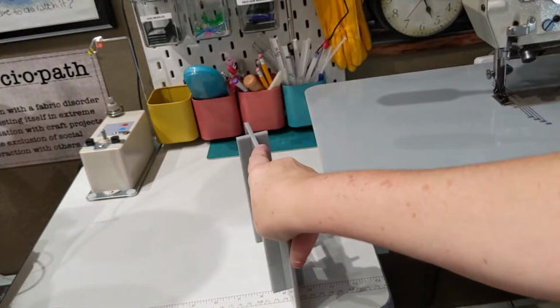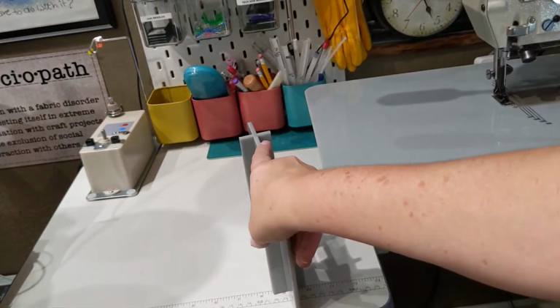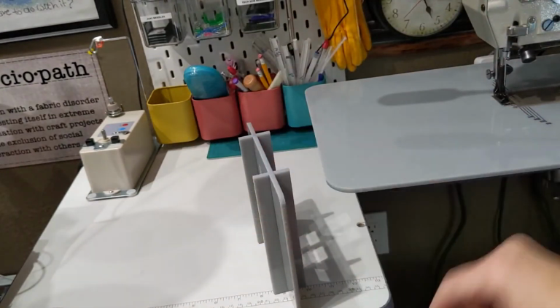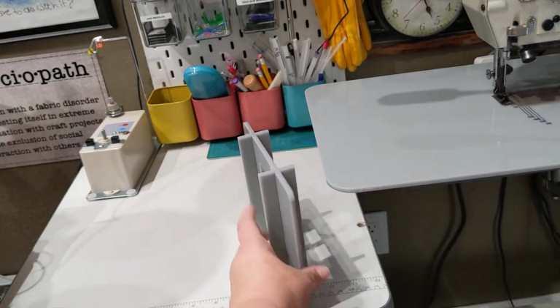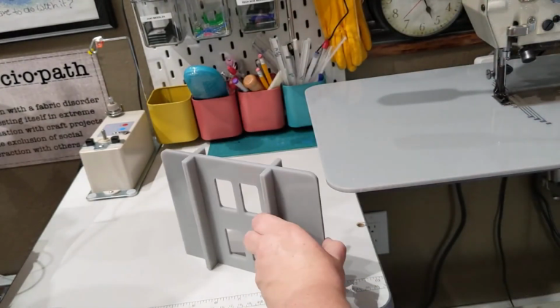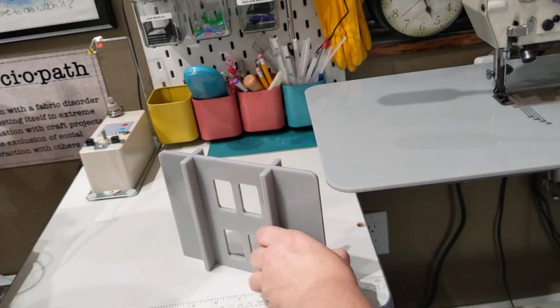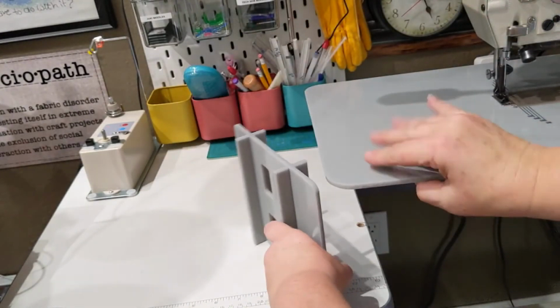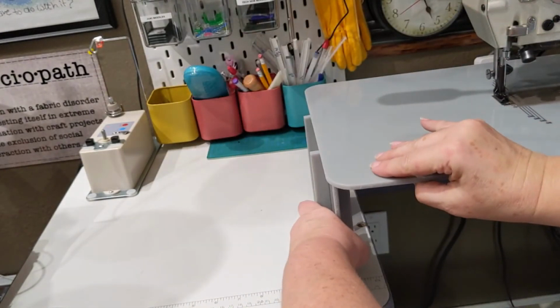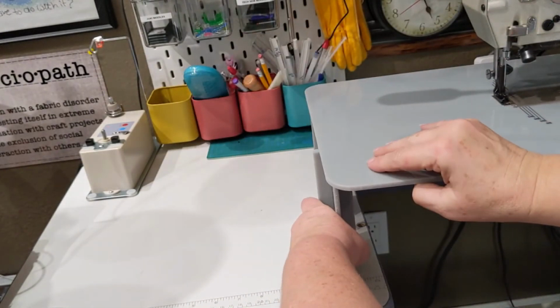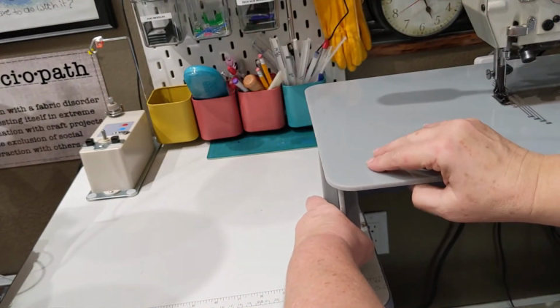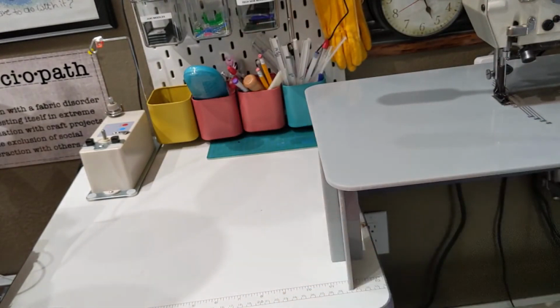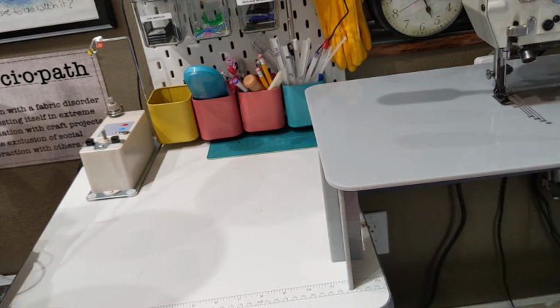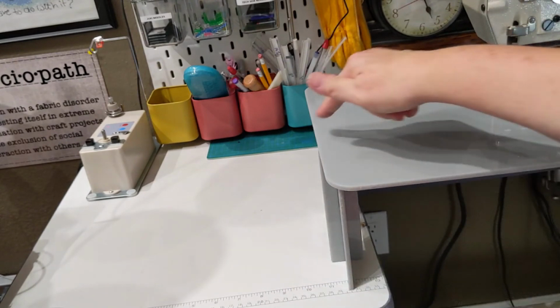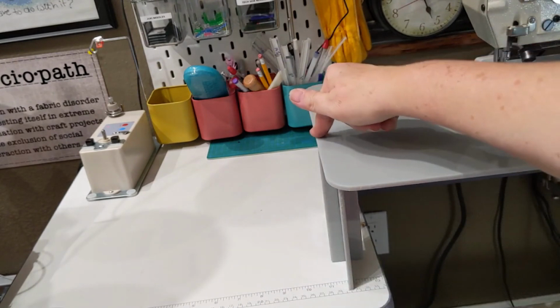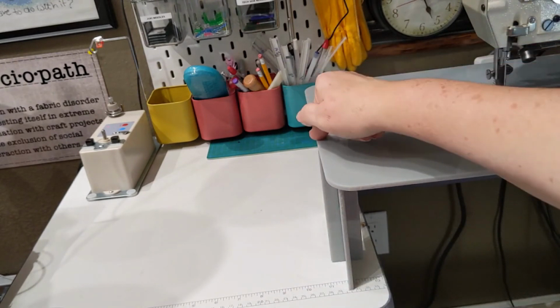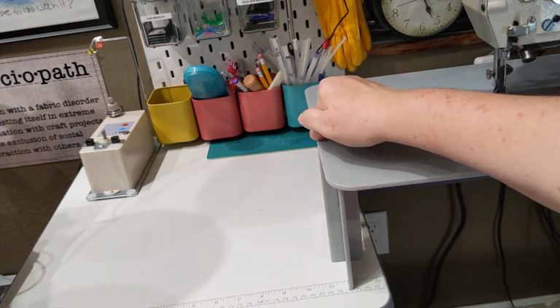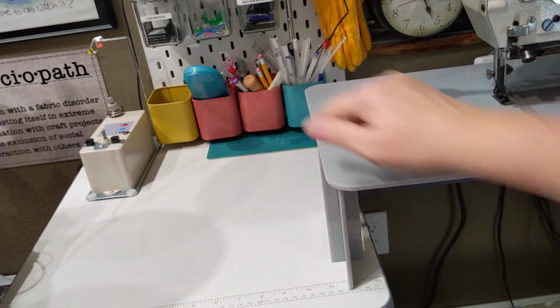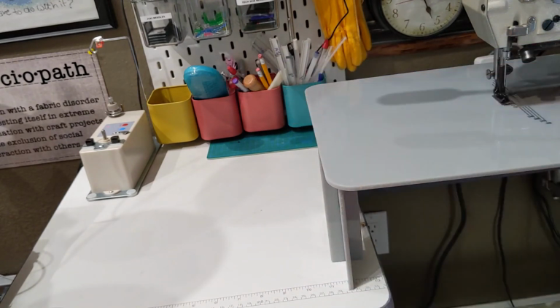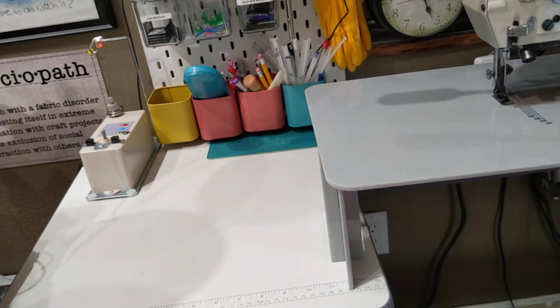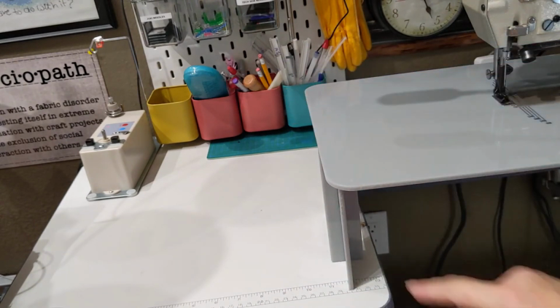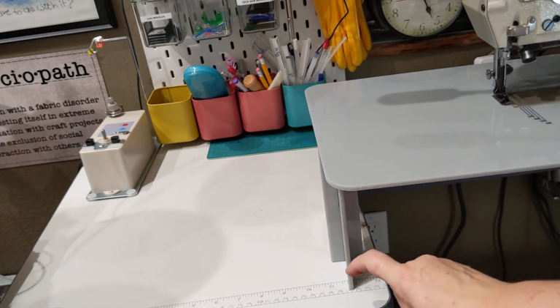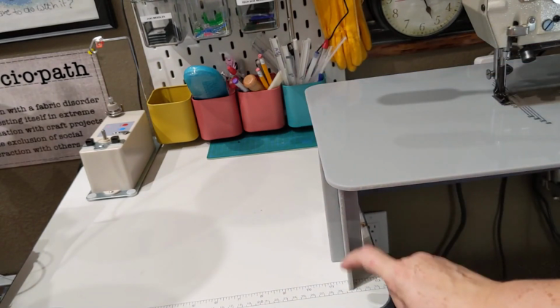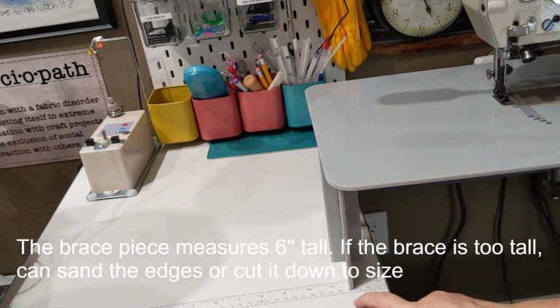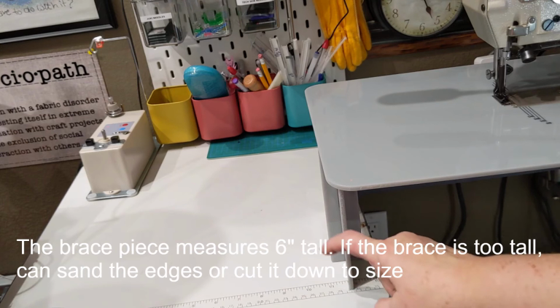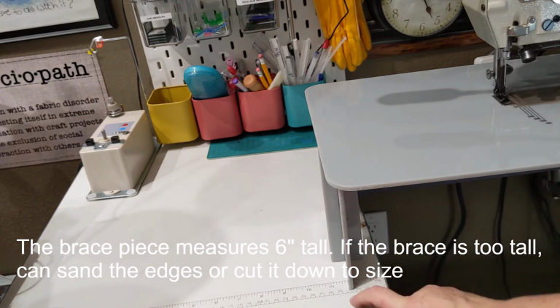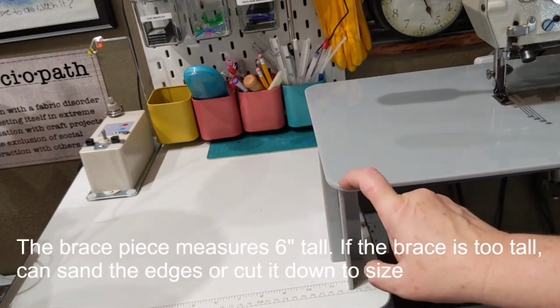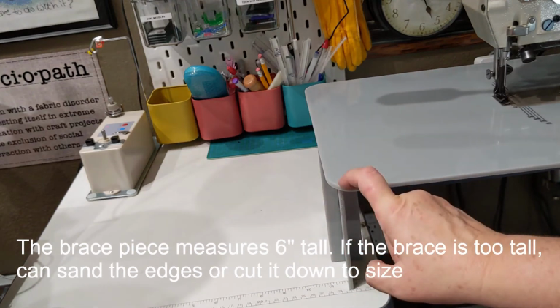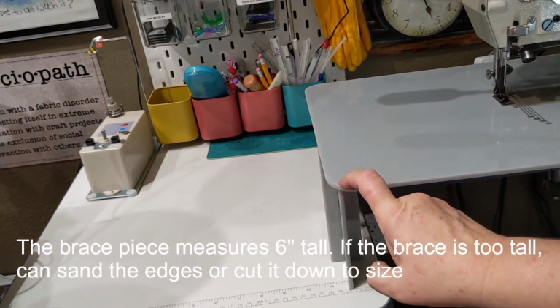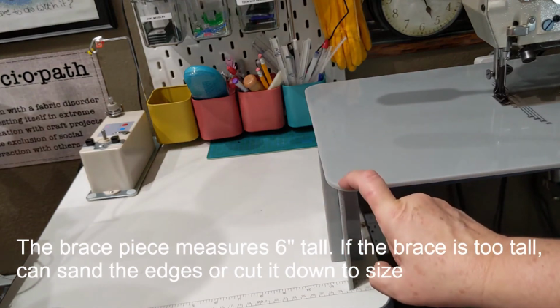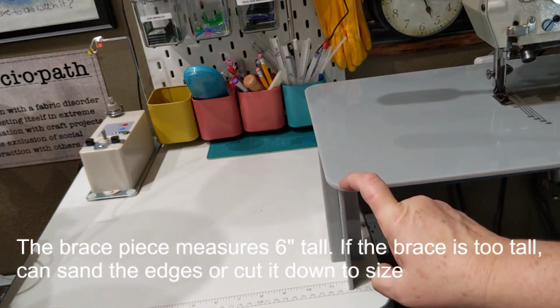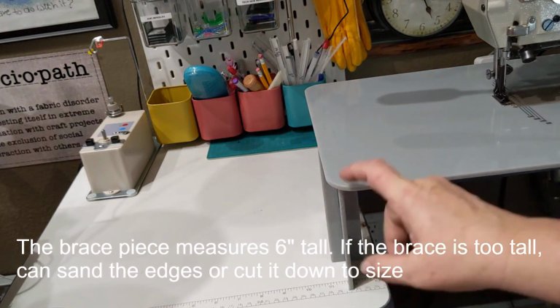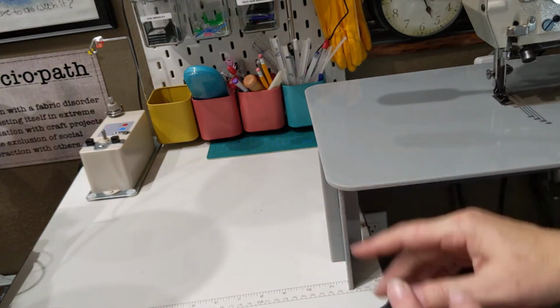Now you've got the stabilization bracket for the side. When you need it, you just put it right underneath the machine and it works out great. The difference in my table height from the table to the height here is approximately six inches.